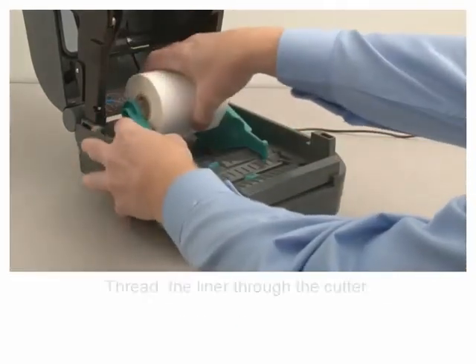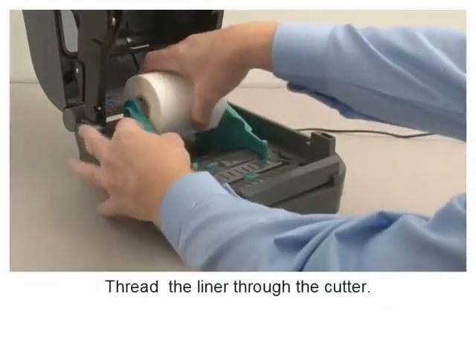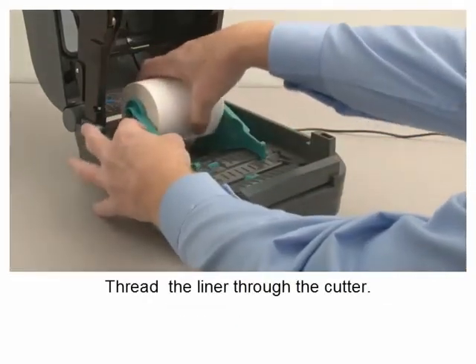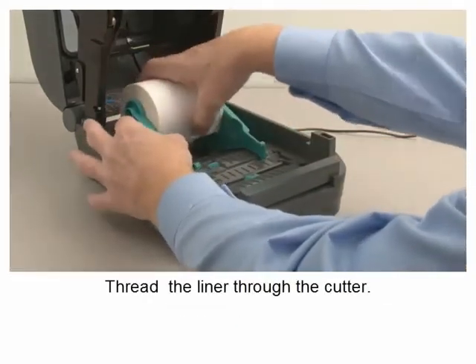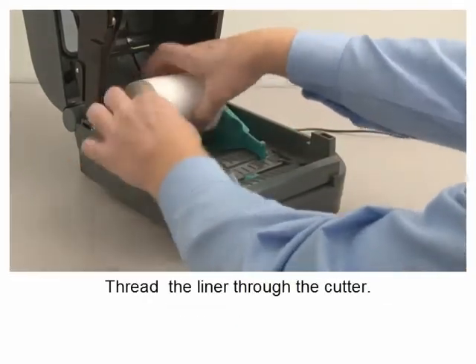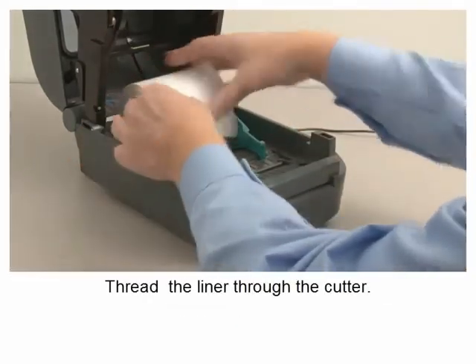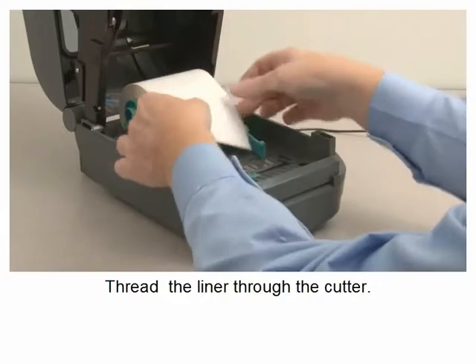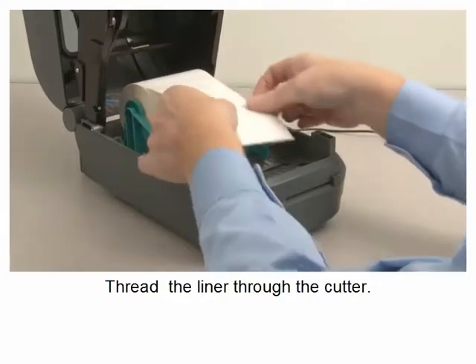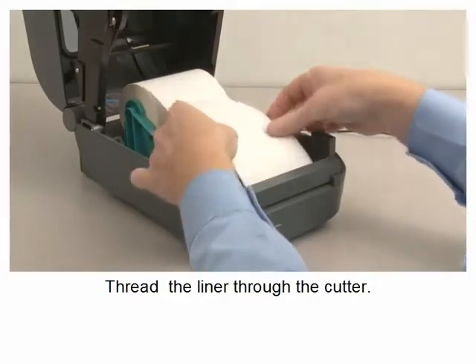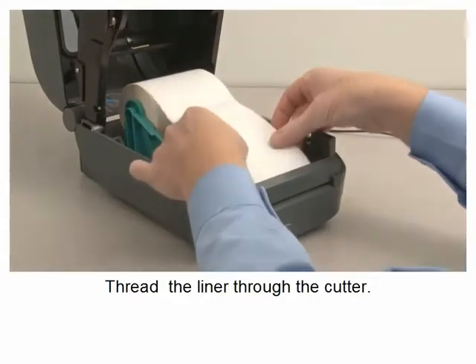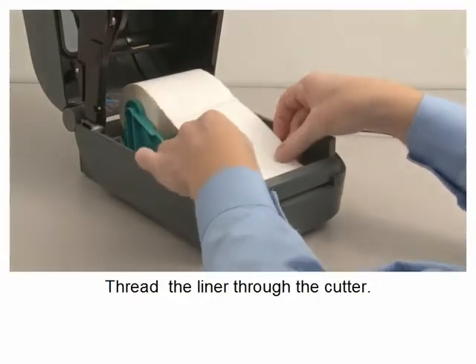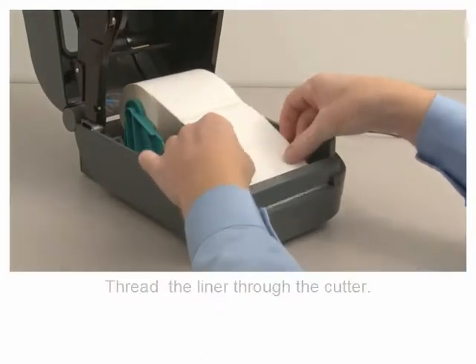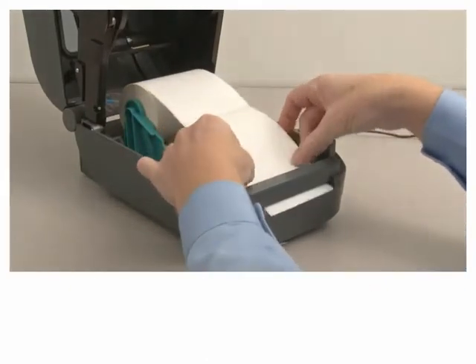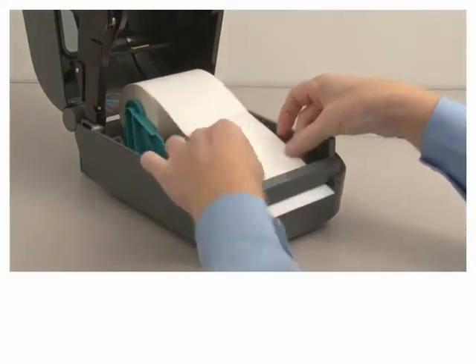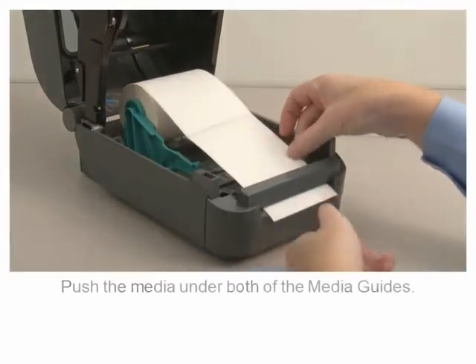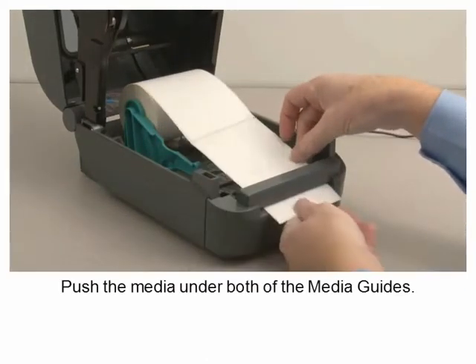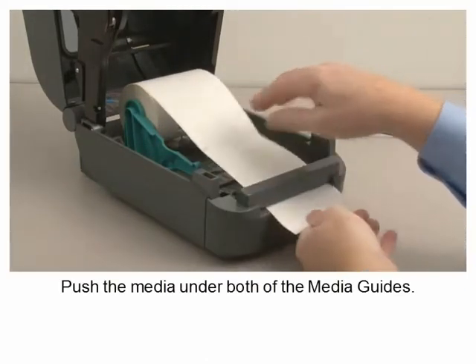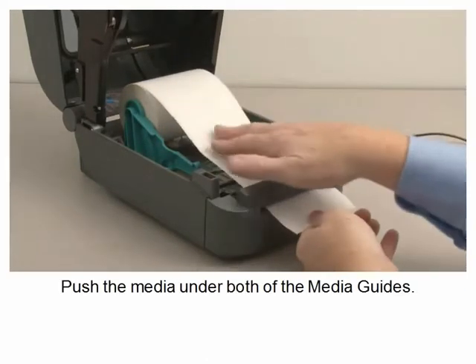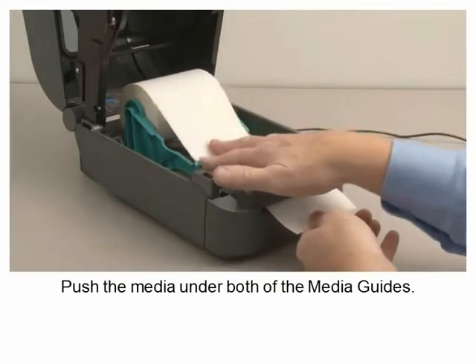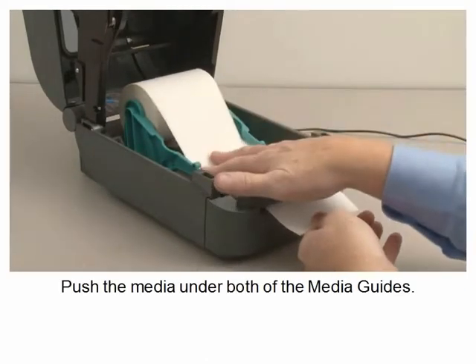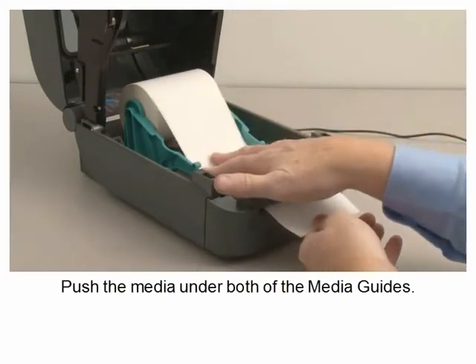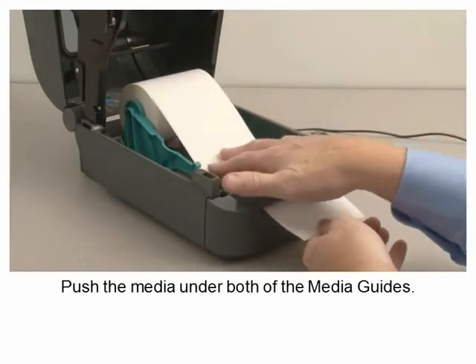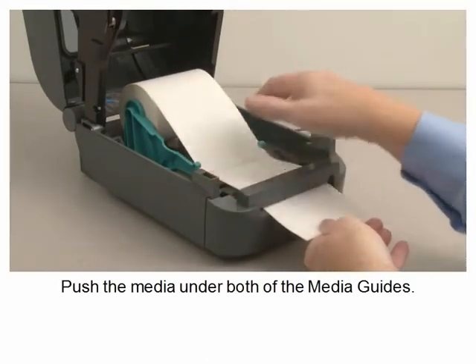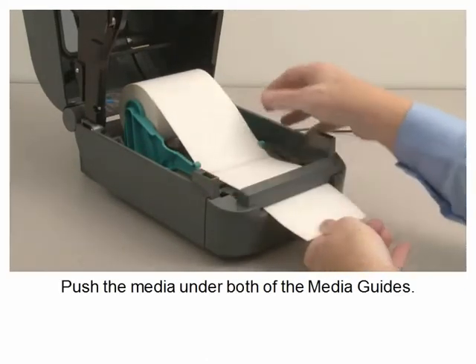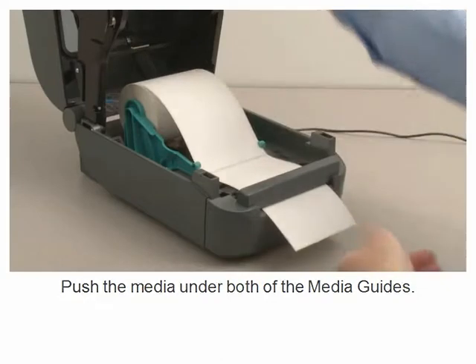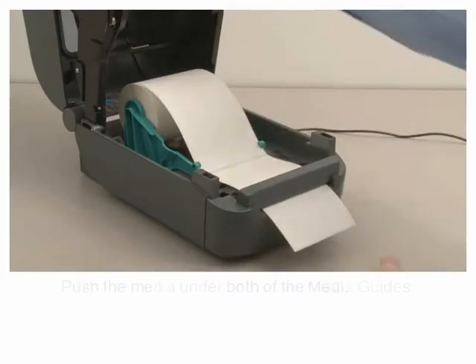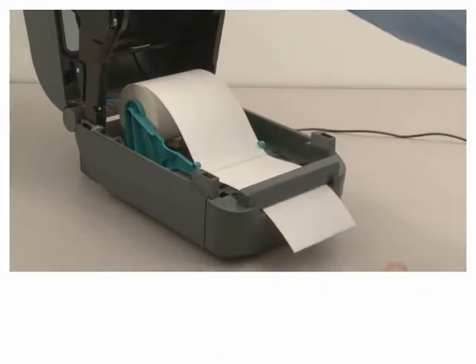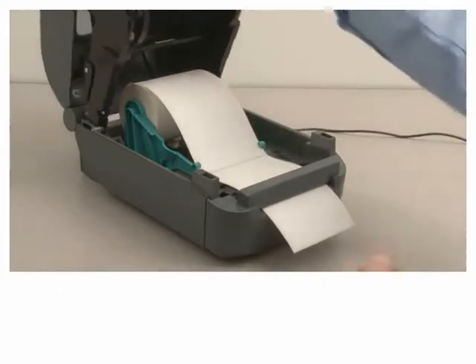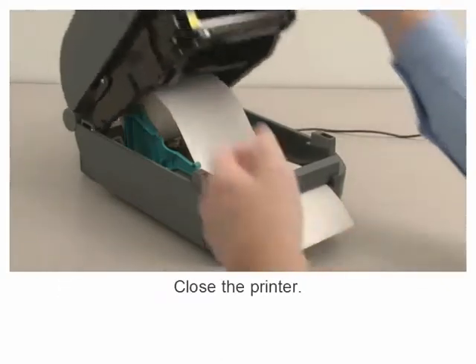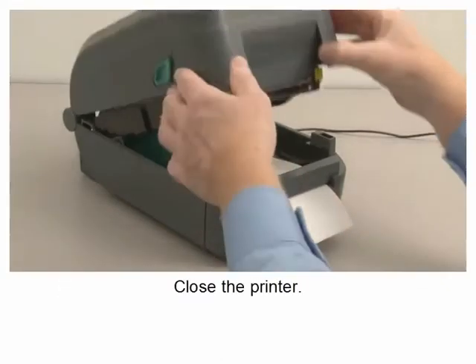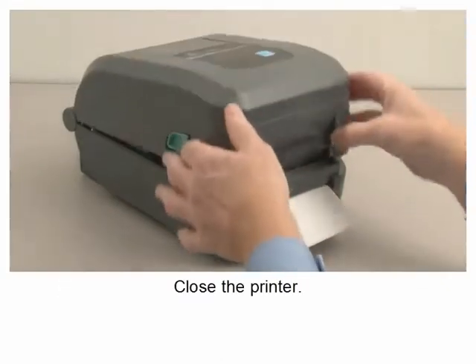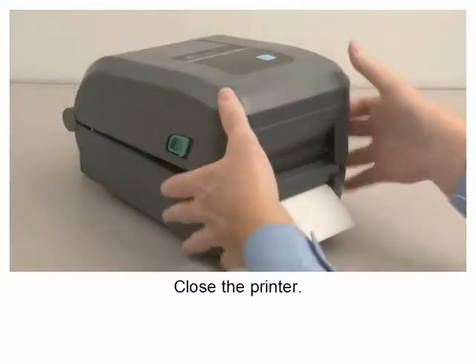Thread the liner through the cutter. Push the media under both of the media guides, then close the printer.